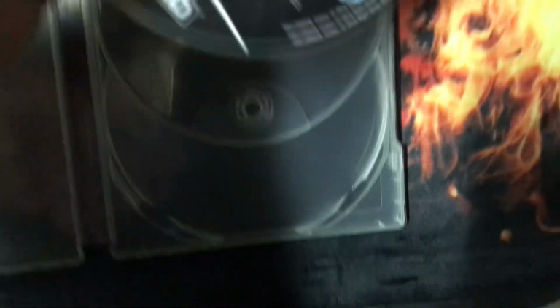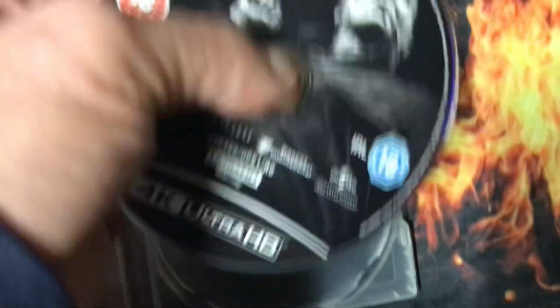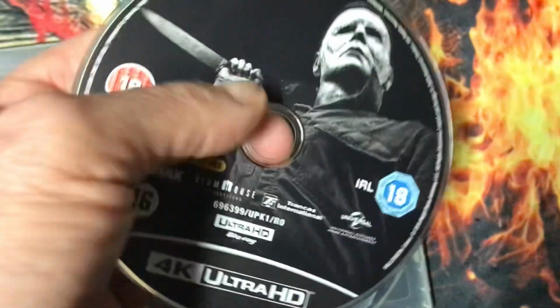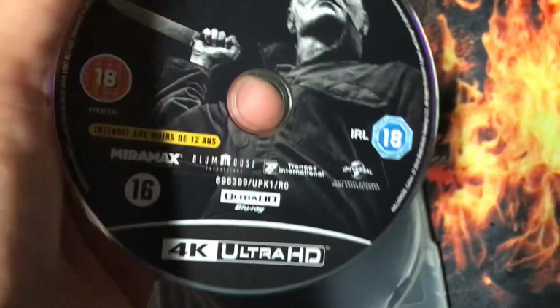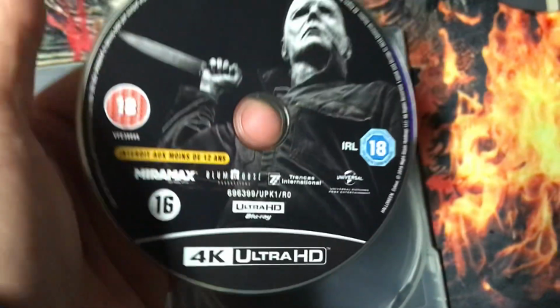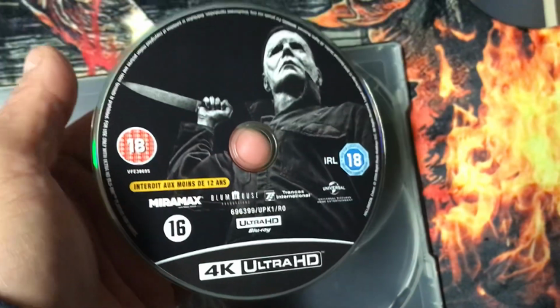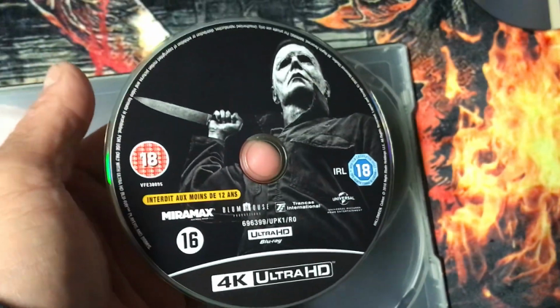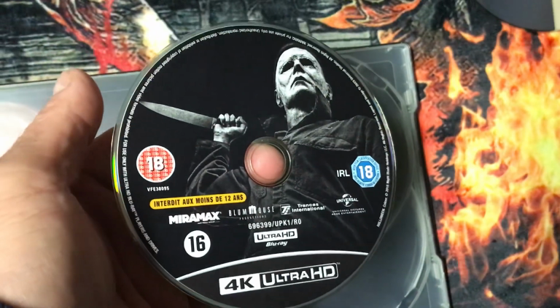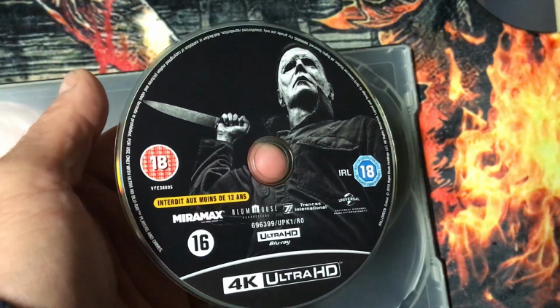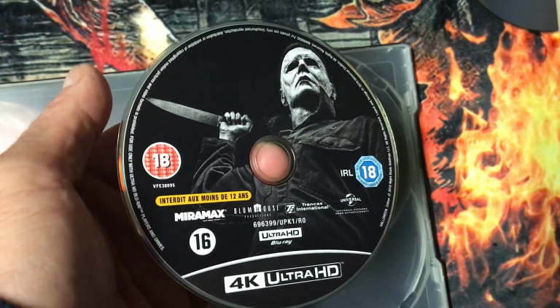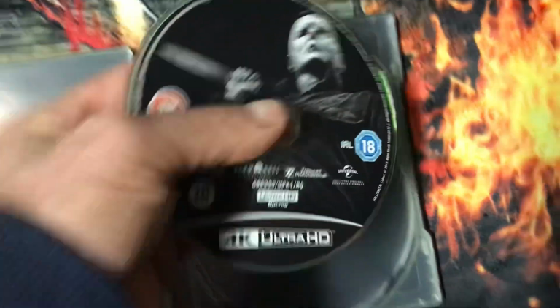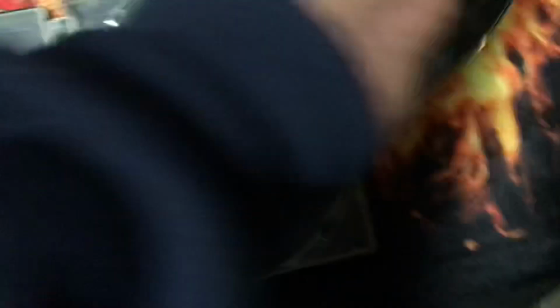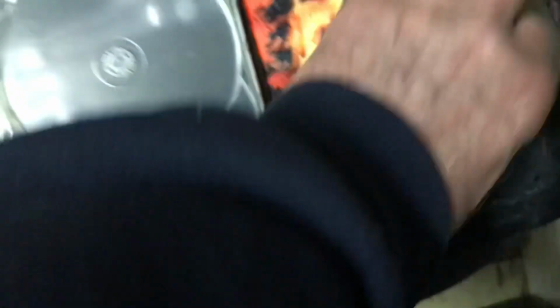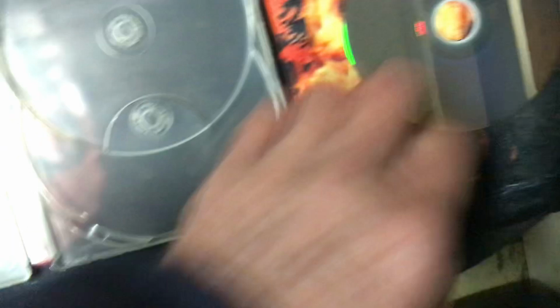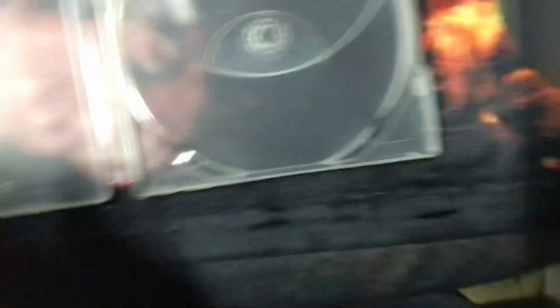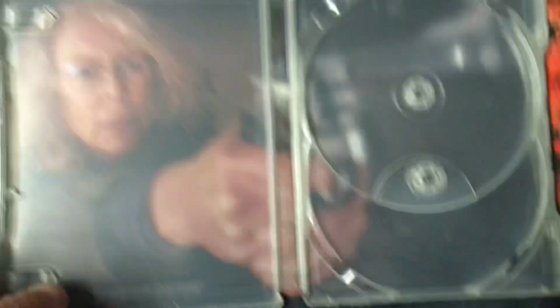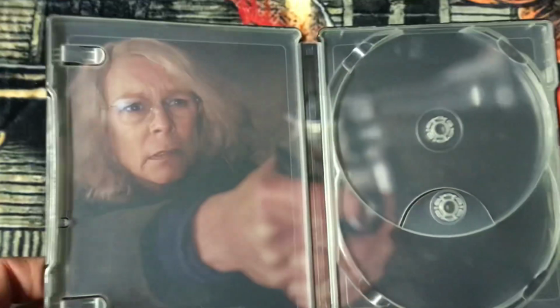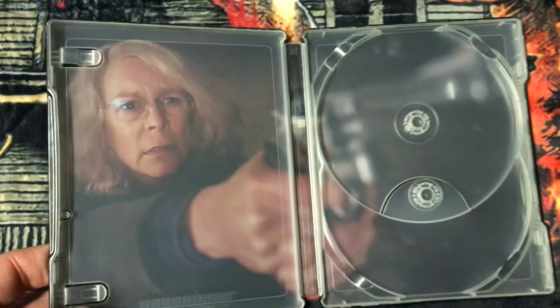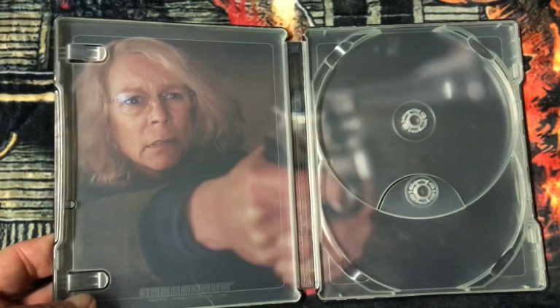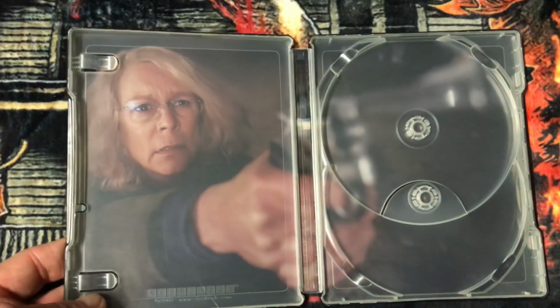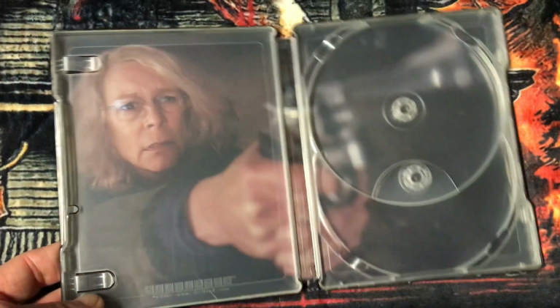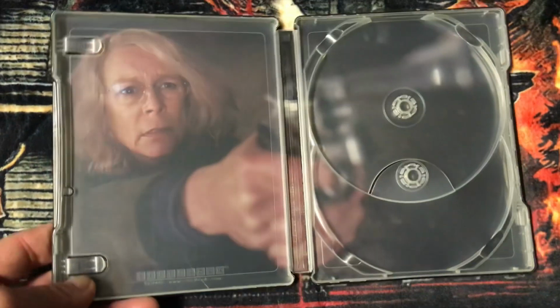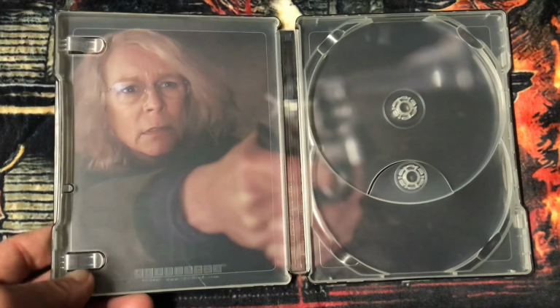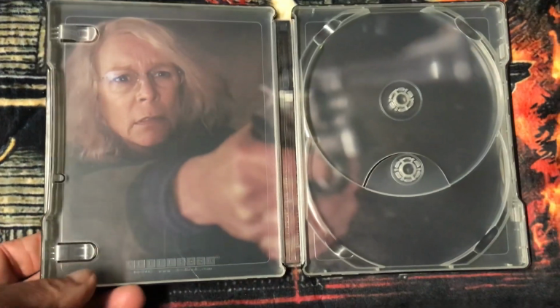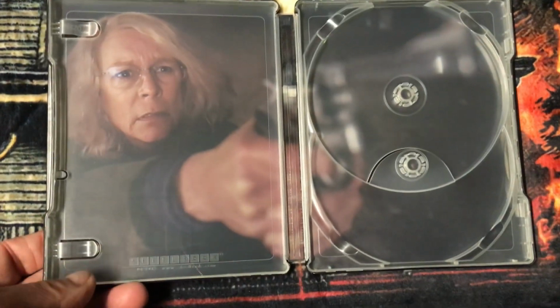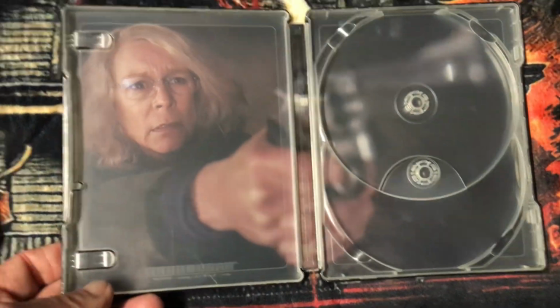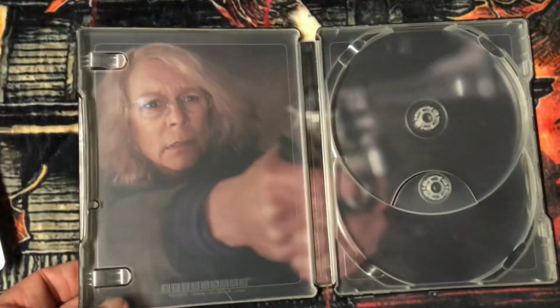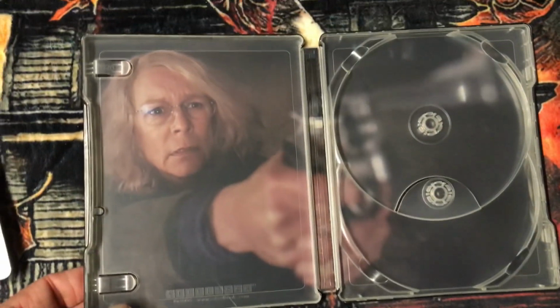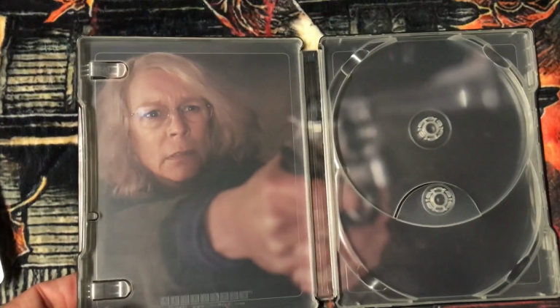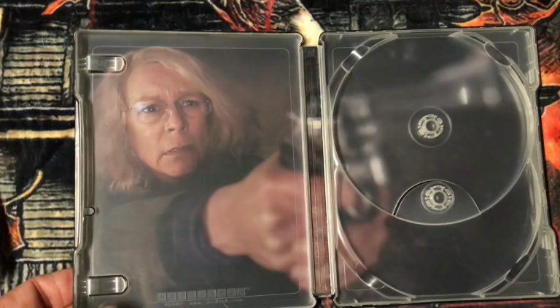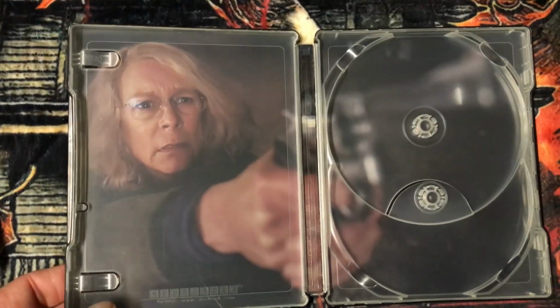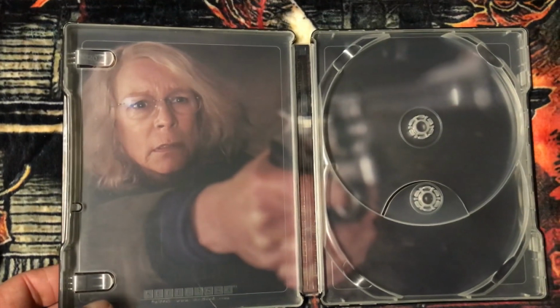There's a 4K disc. And here's the inside of the steelbook.